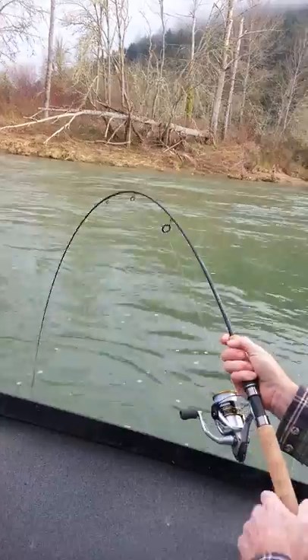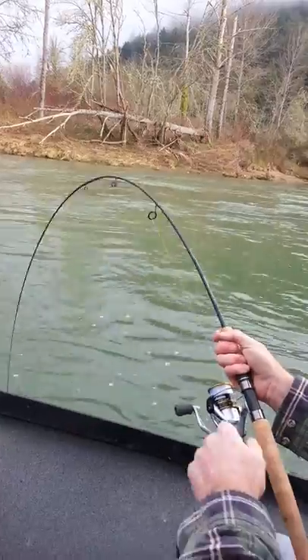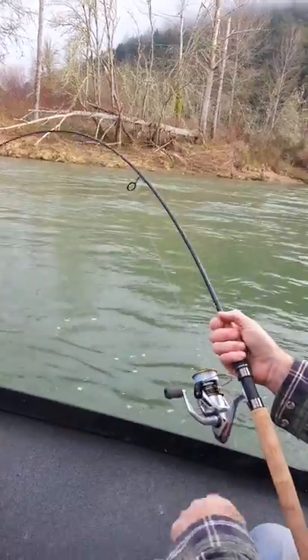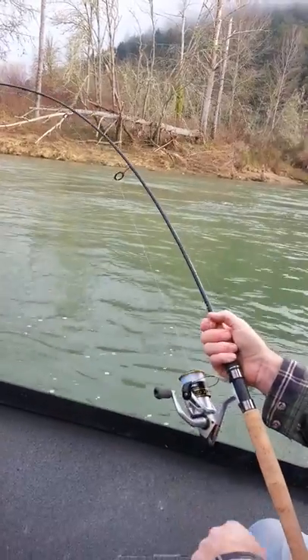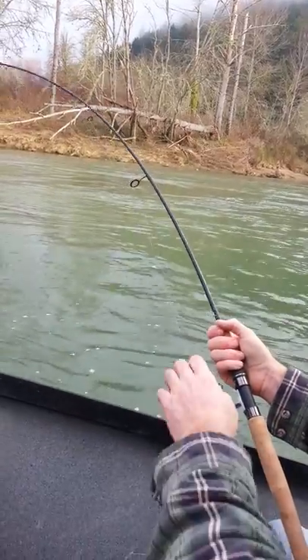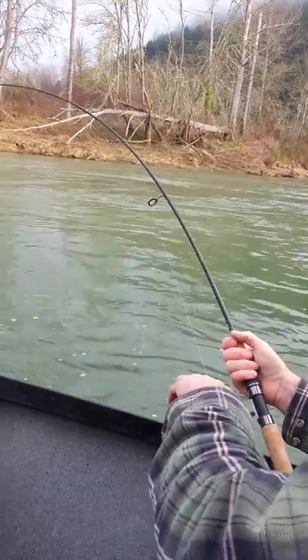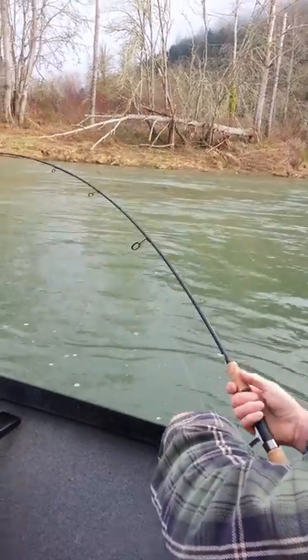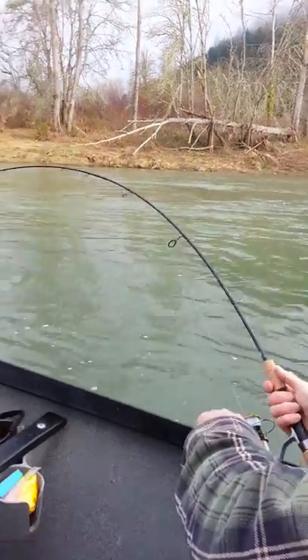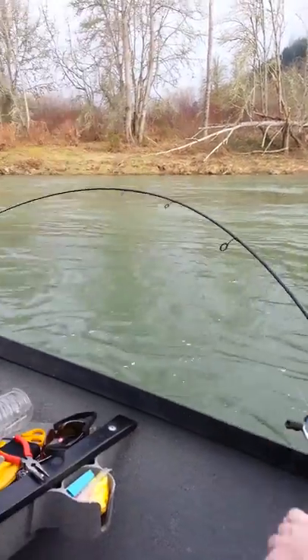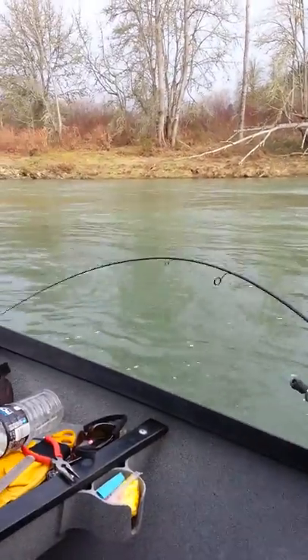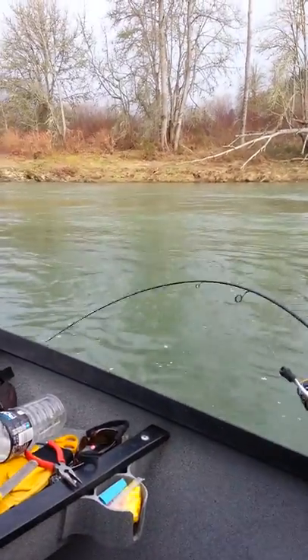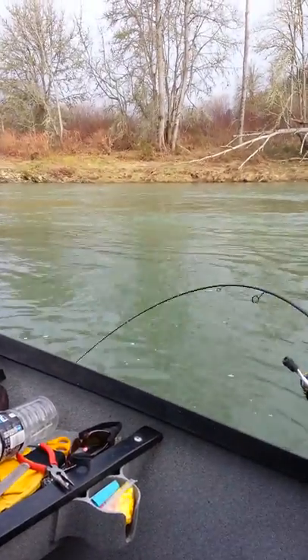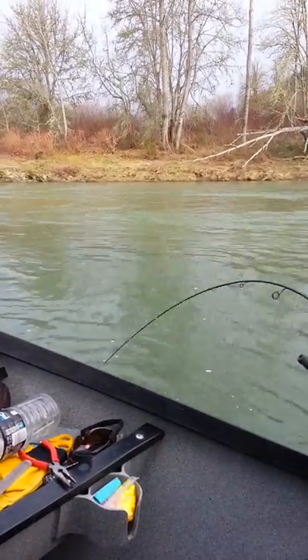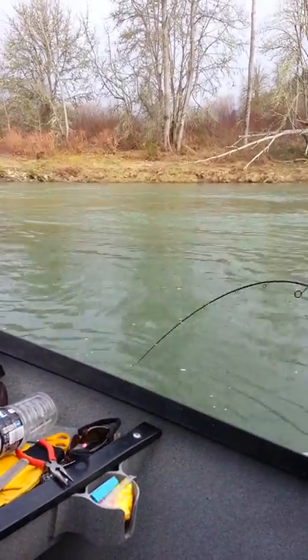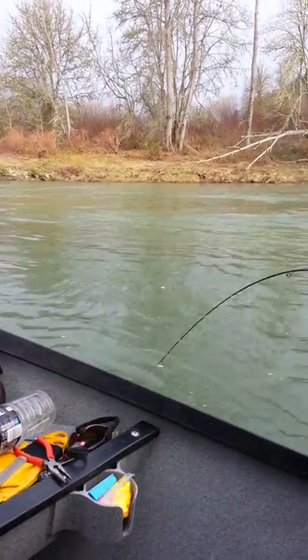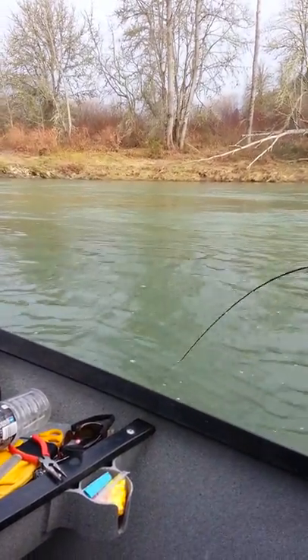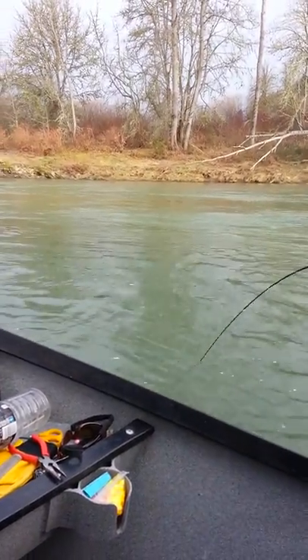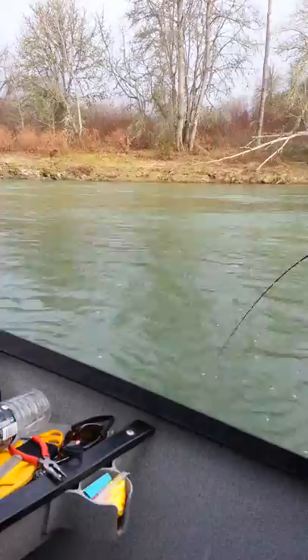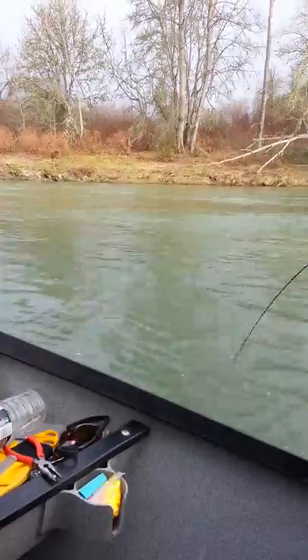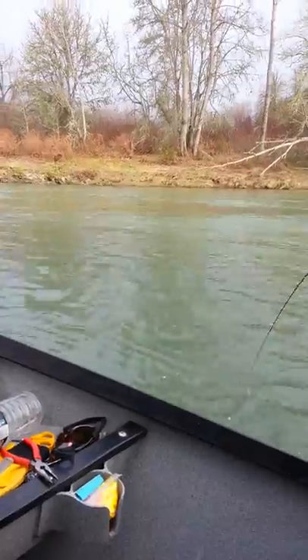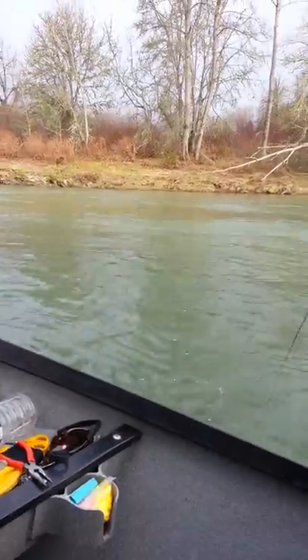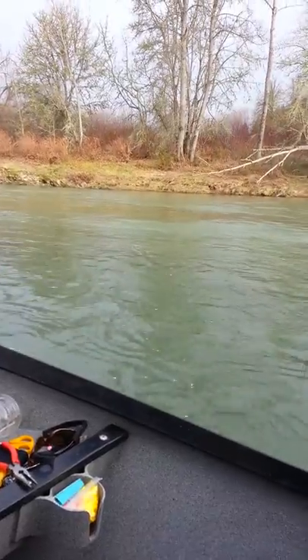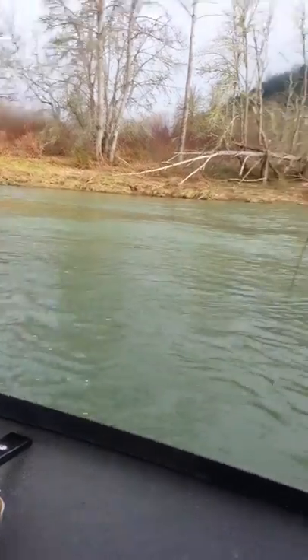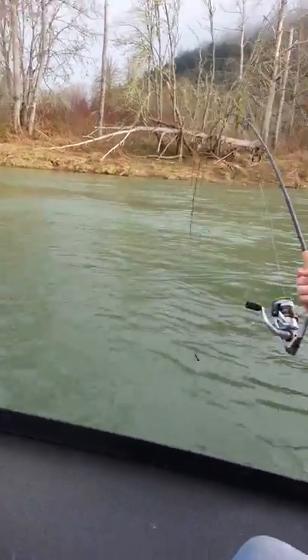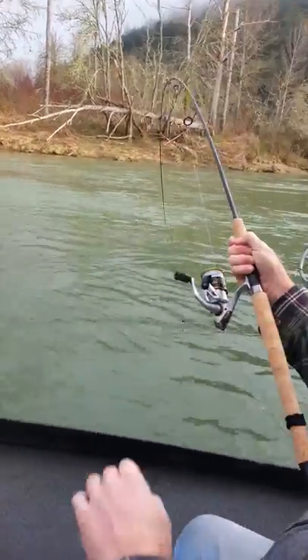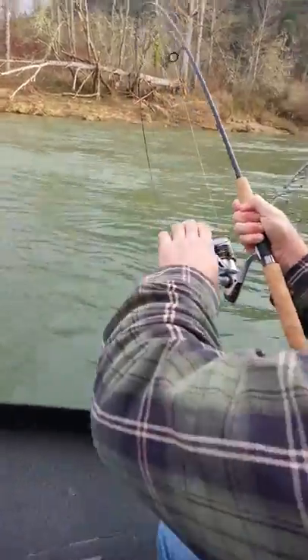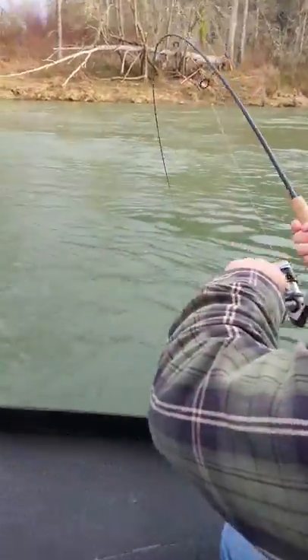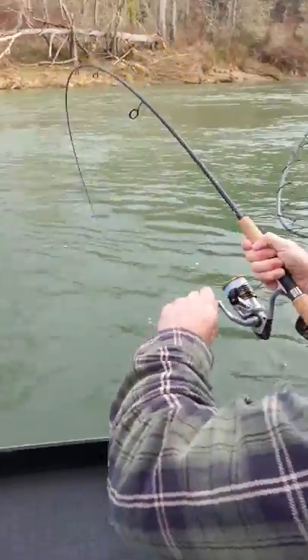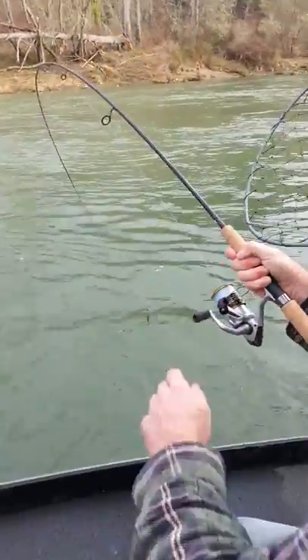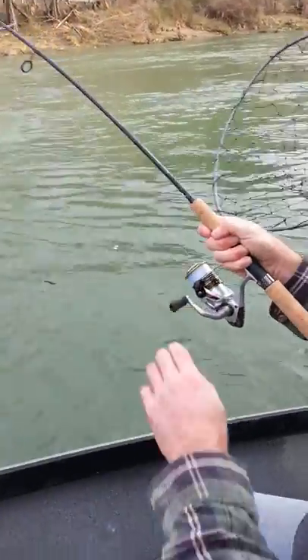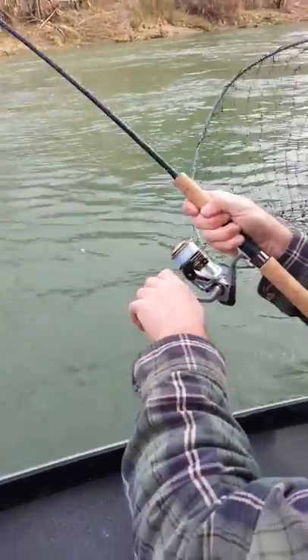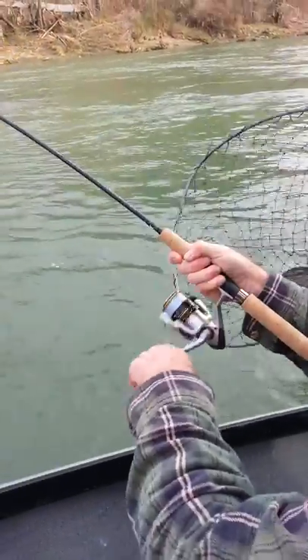Look at that rod — that's a perfect rod. Look at that, I can control the fish and it's fishing just like my fly rods. Look at that one gets bent.